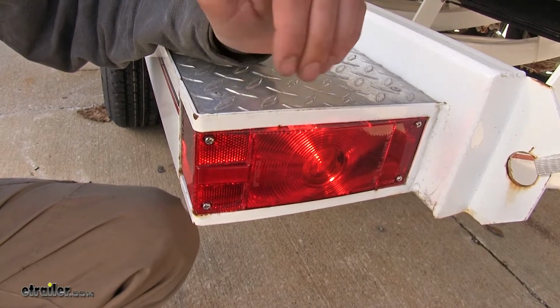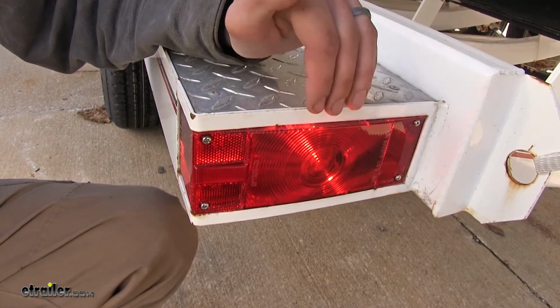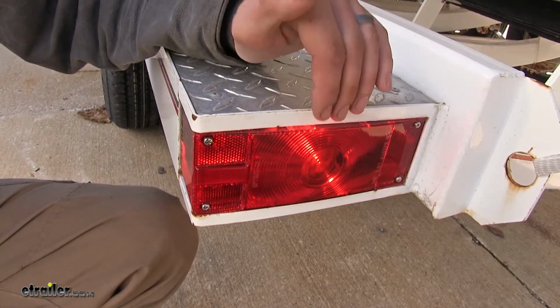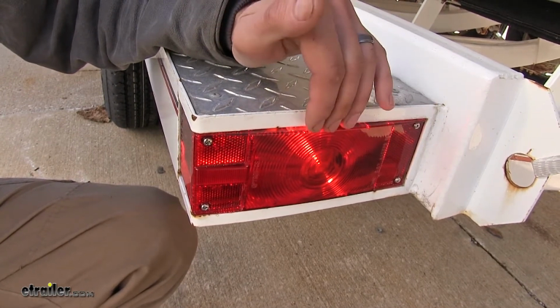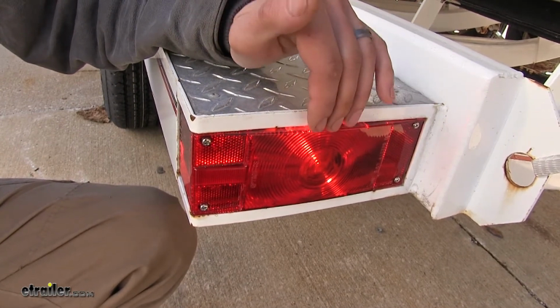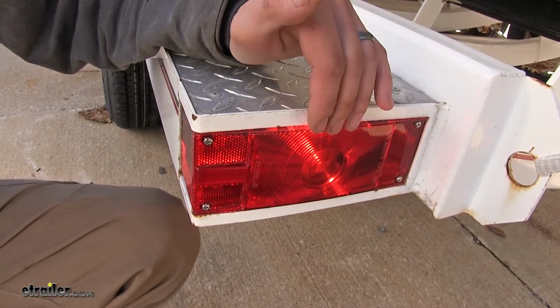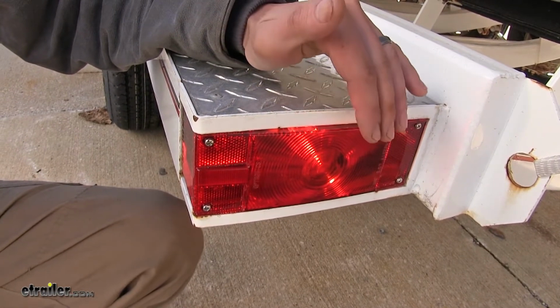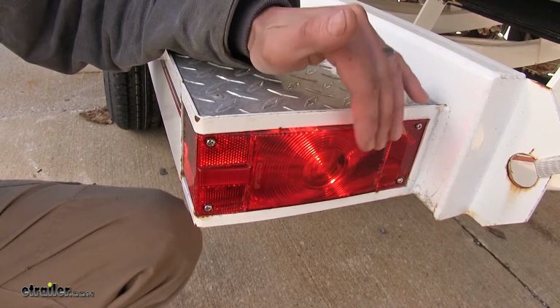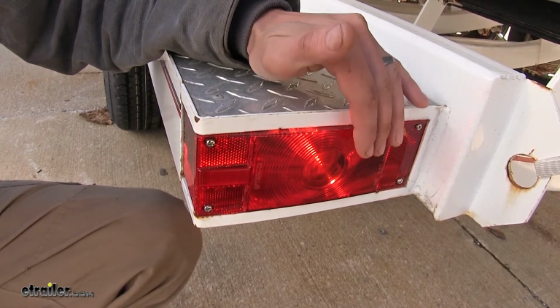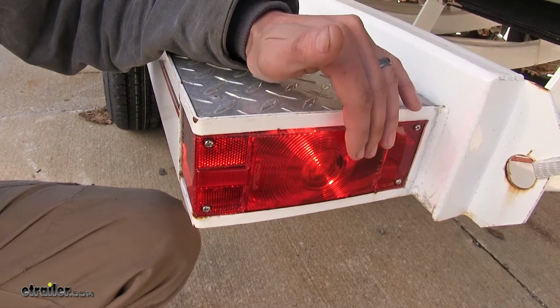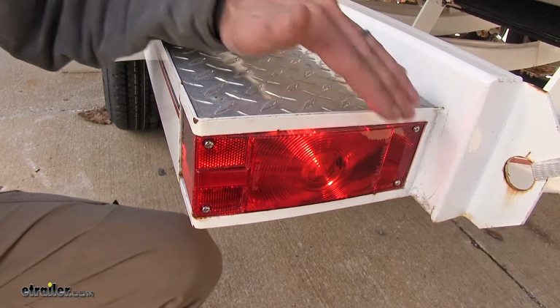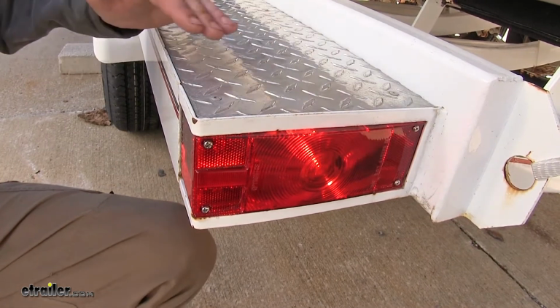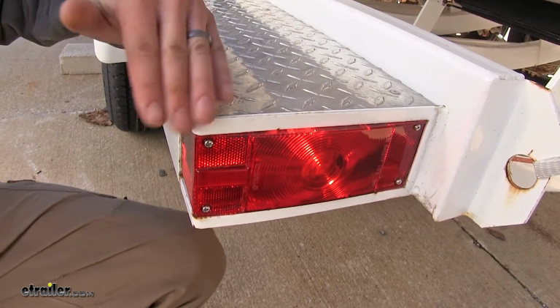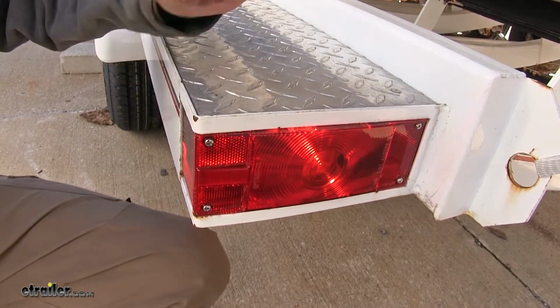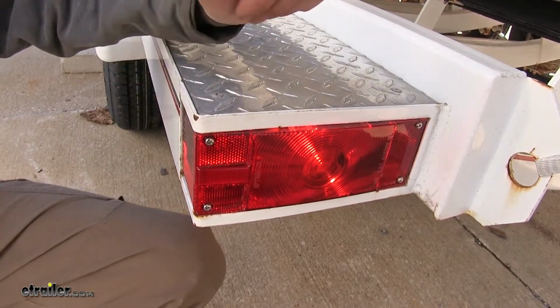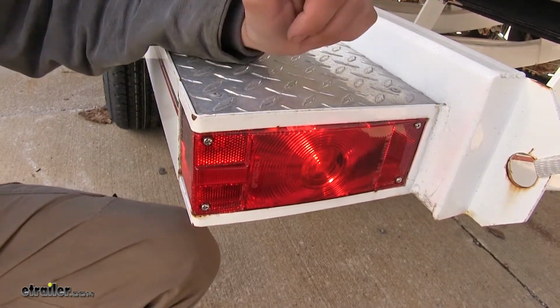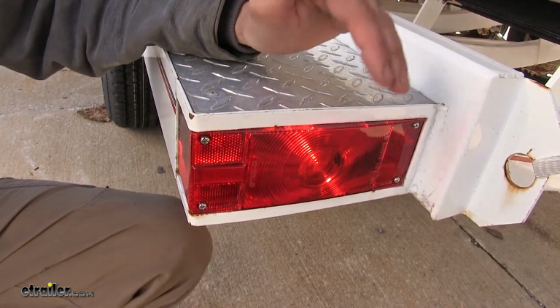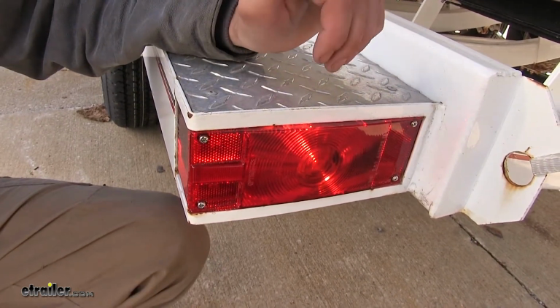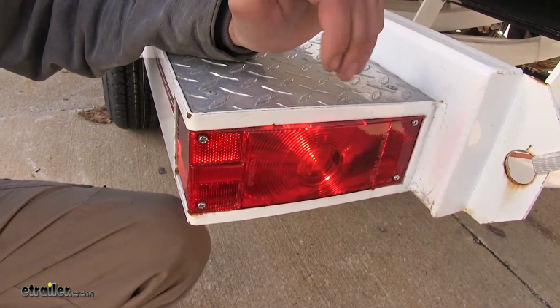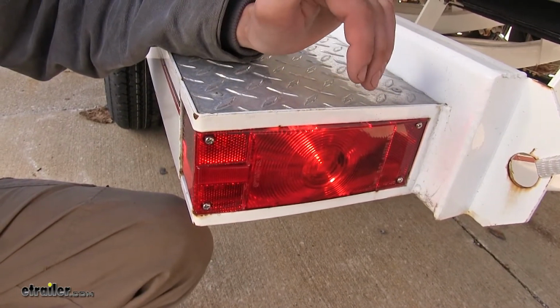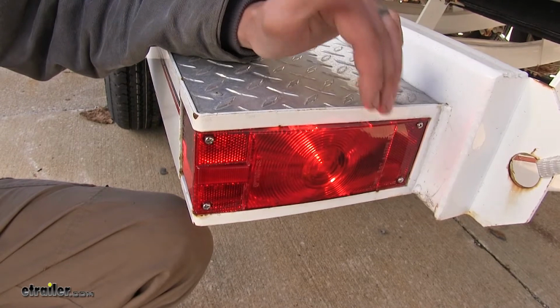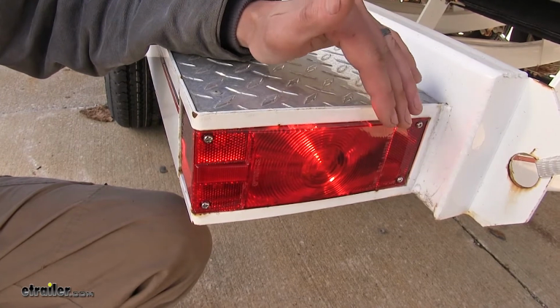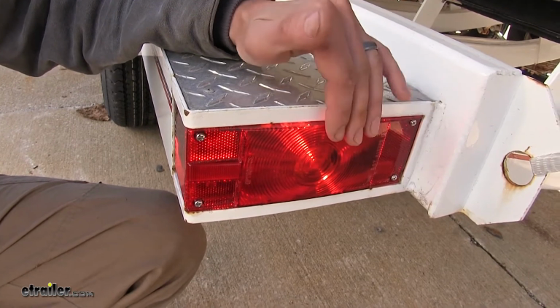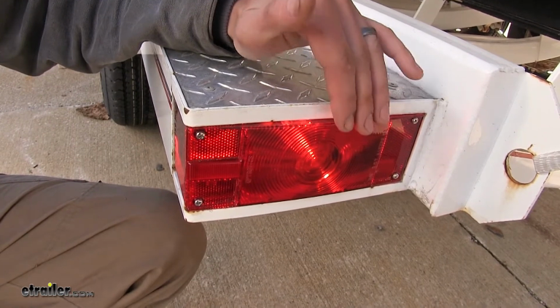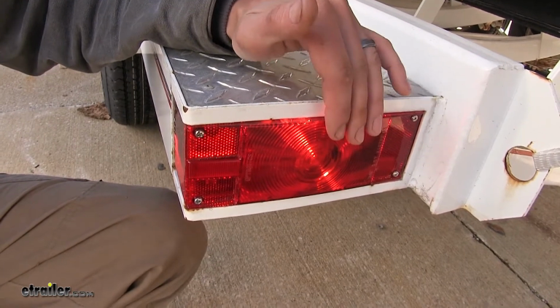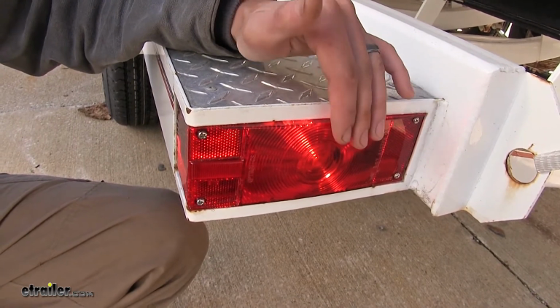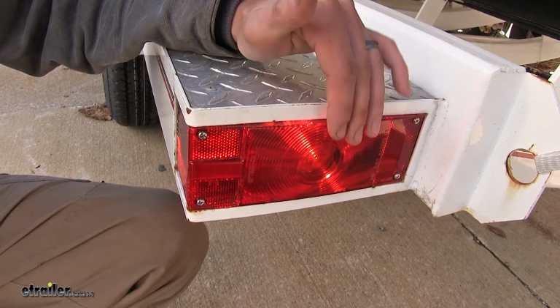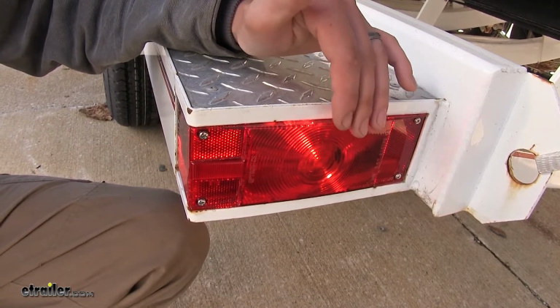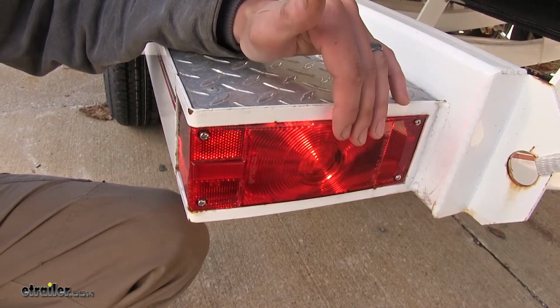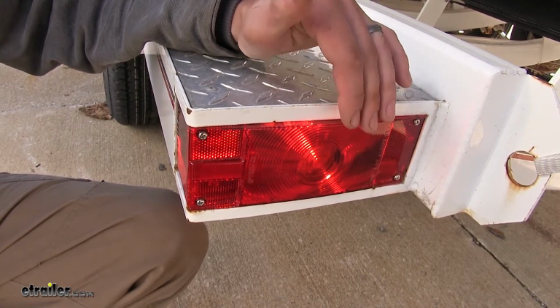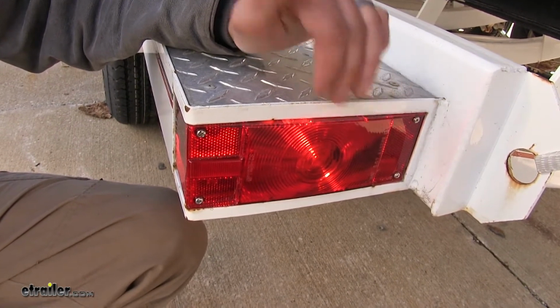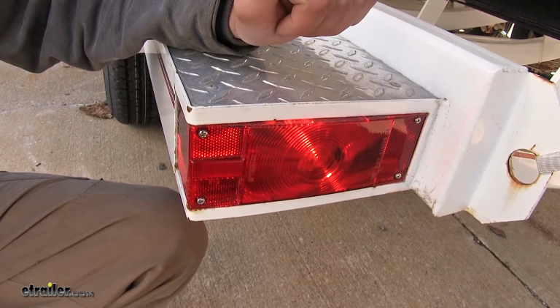The reason this is a great replacement for boat trailers is that this is a submersible assembly, so when you back your trailer into the water to unload your boat, you don't have to worry about water getting inside causing shorts or corrosion and your light not working properly.